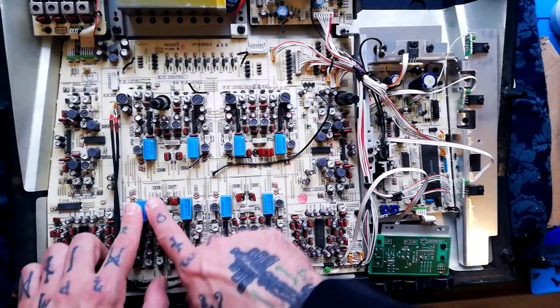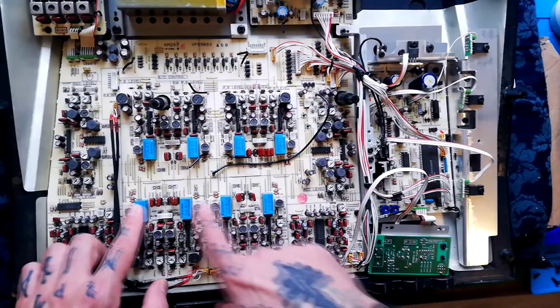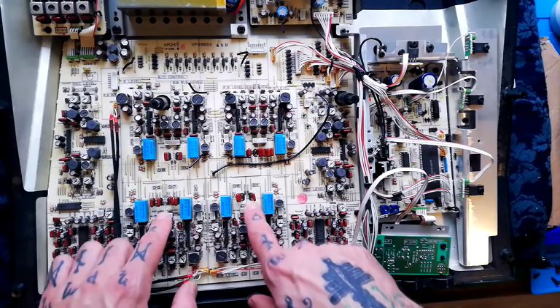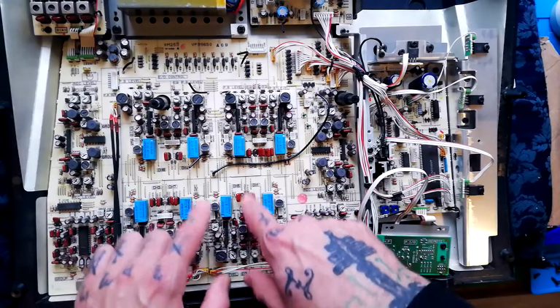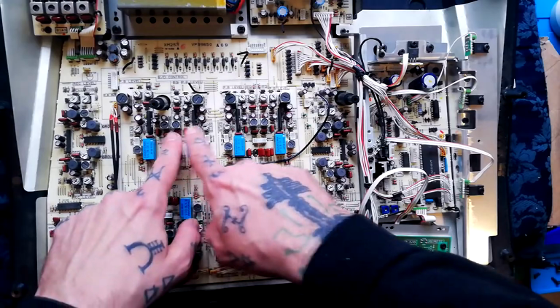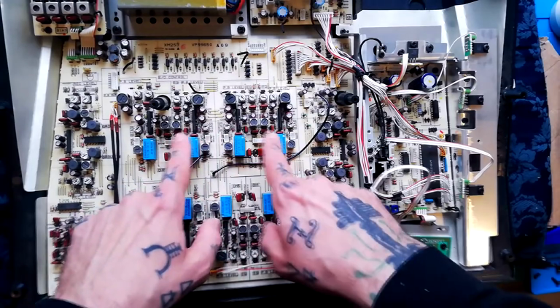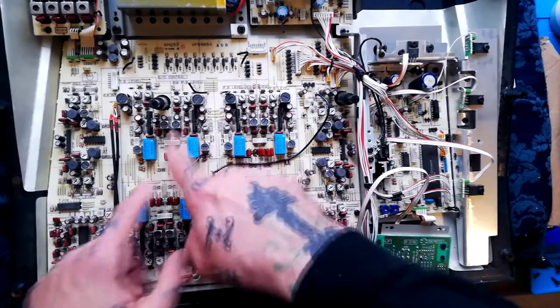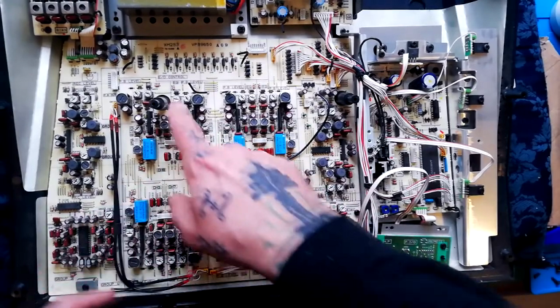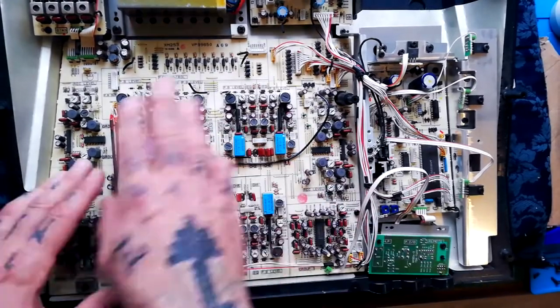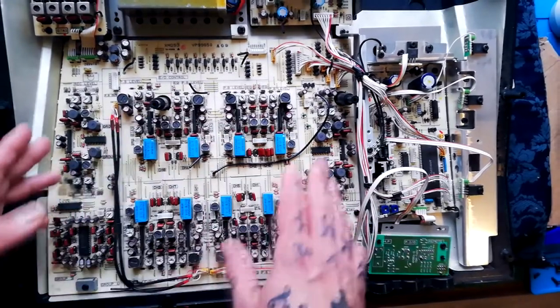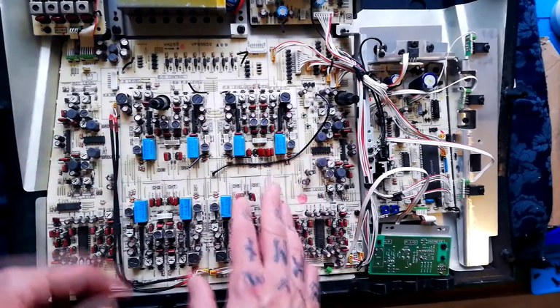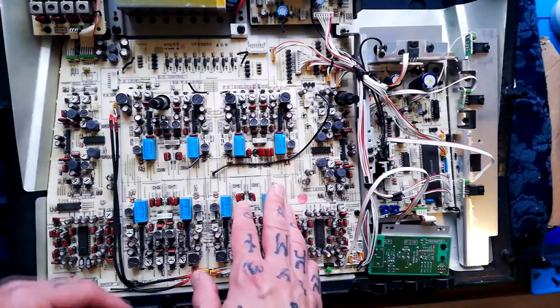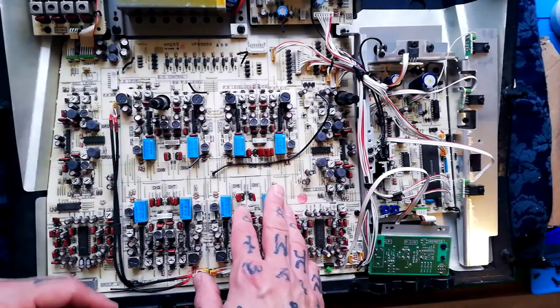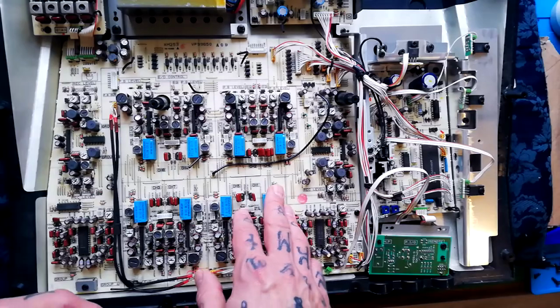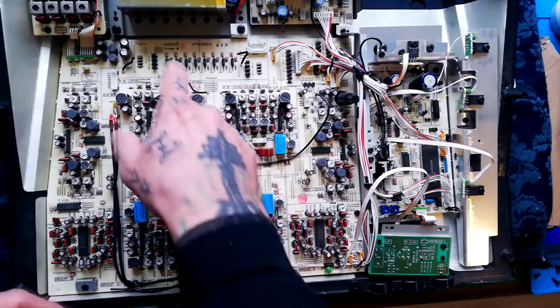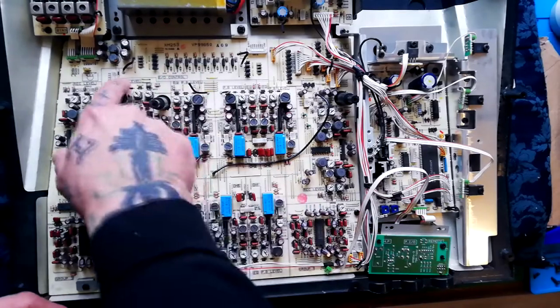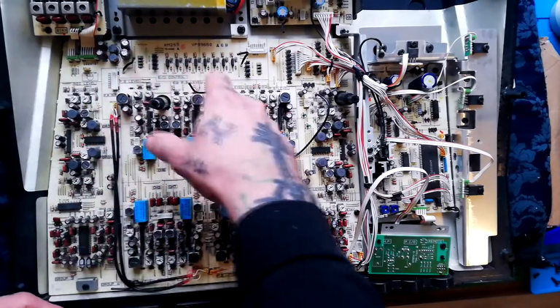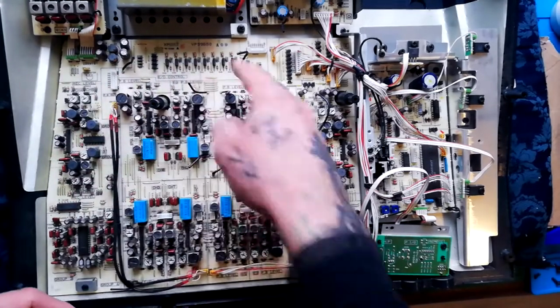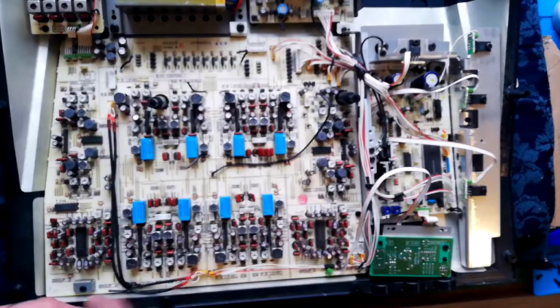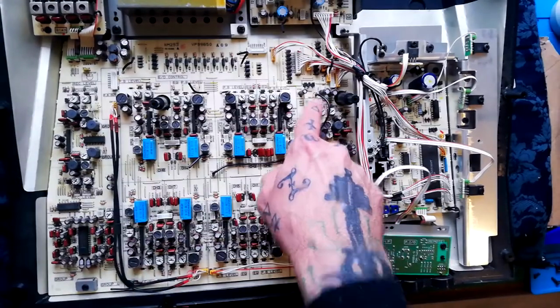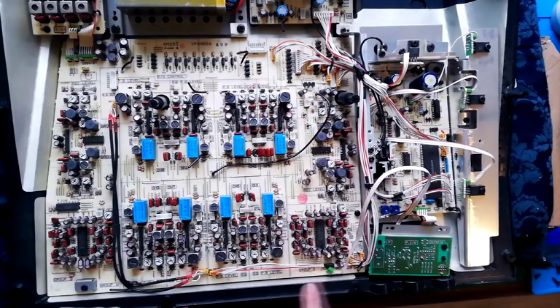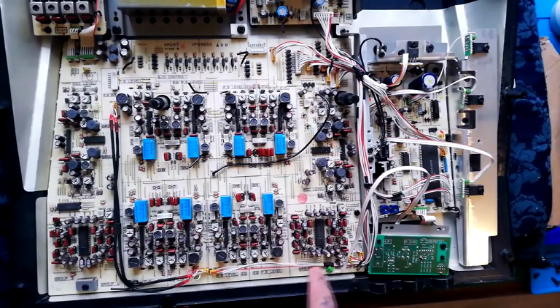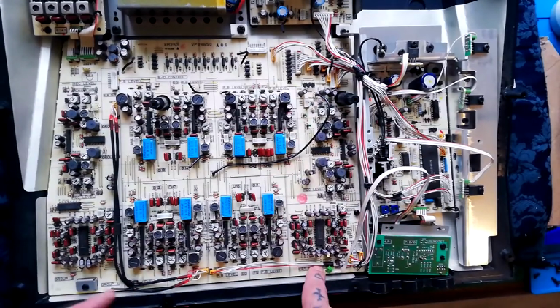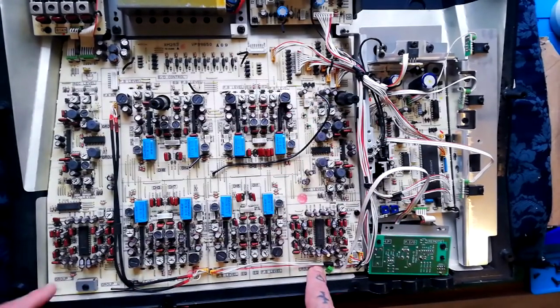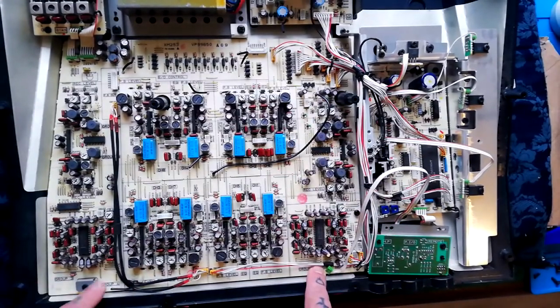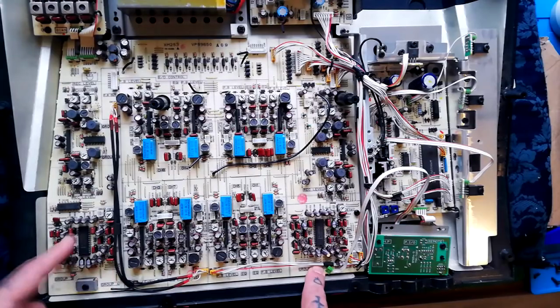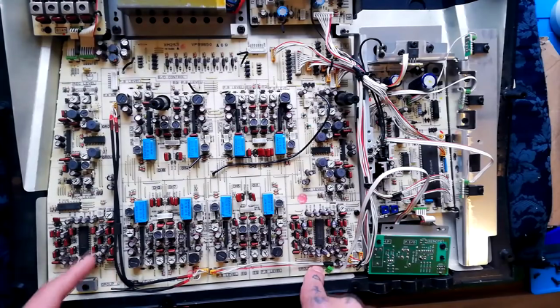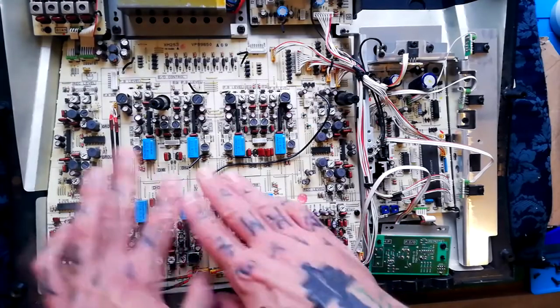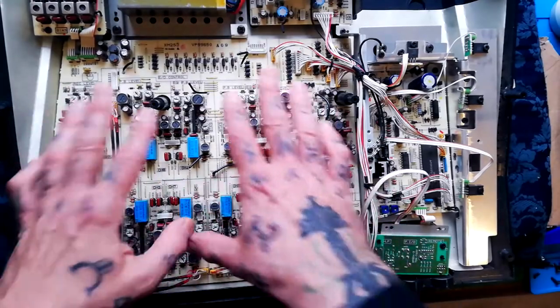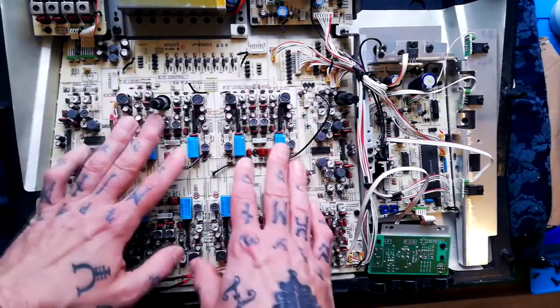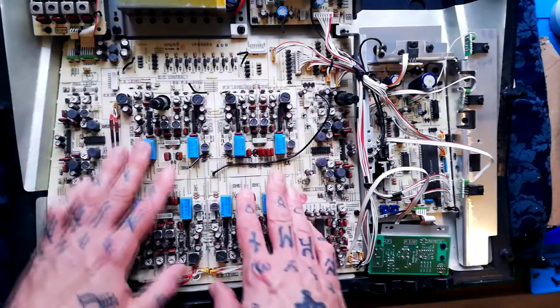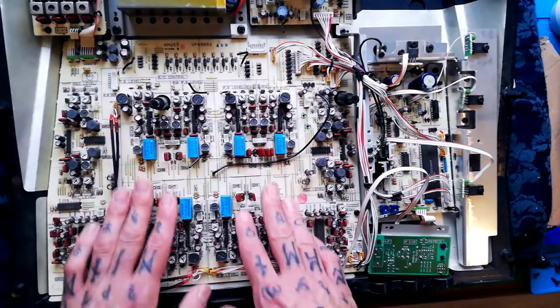We know that the record and erase heads terminated here, so this could be the record/playback amplifier. It says playback level, record level, group one, group three, group four — so there's a lot of giveaways that's what that board is.